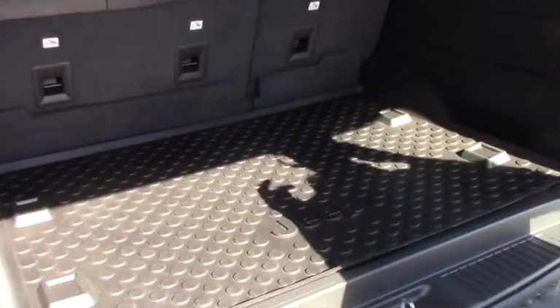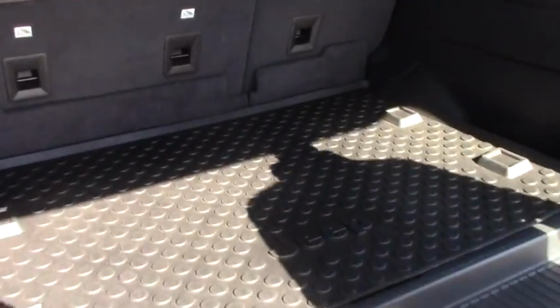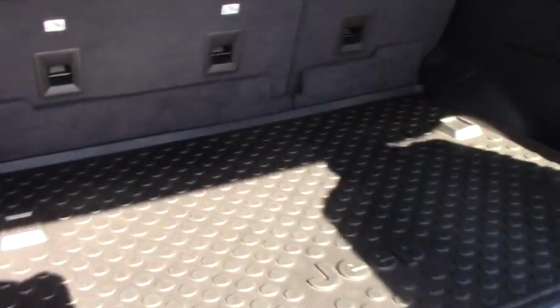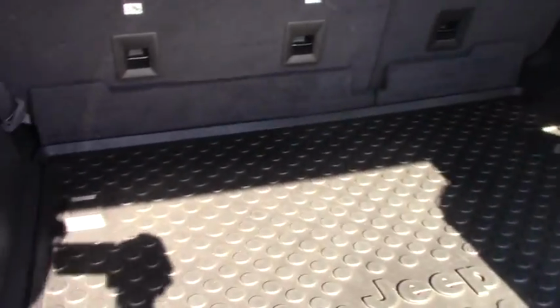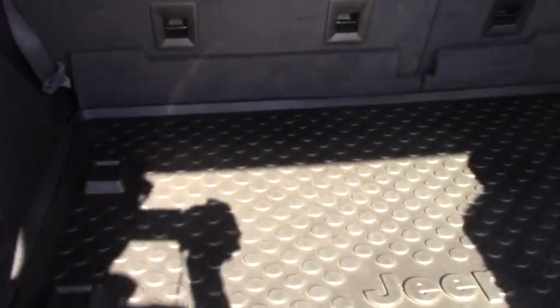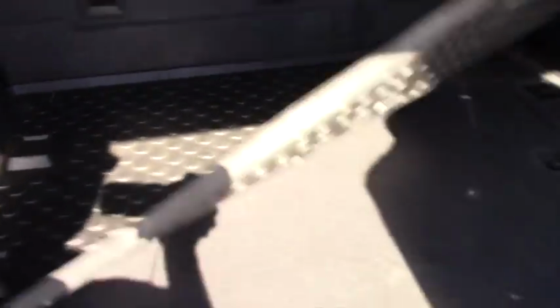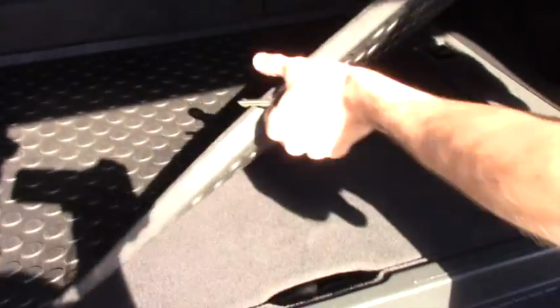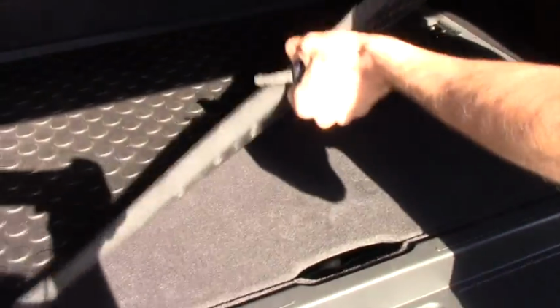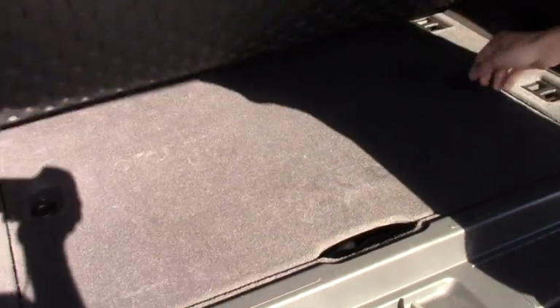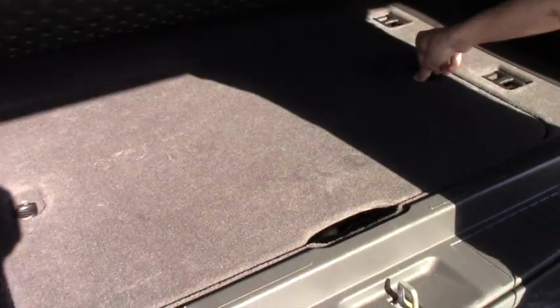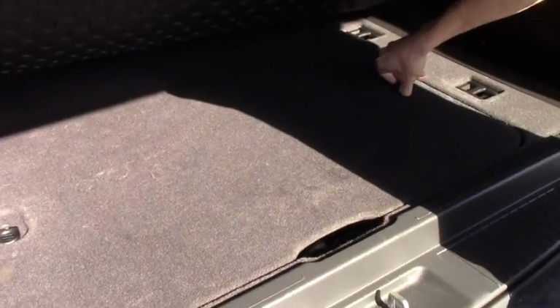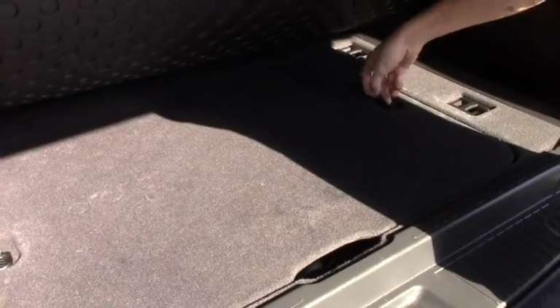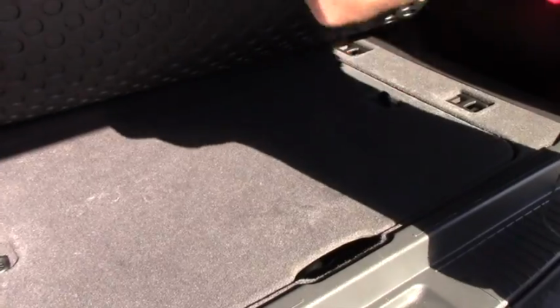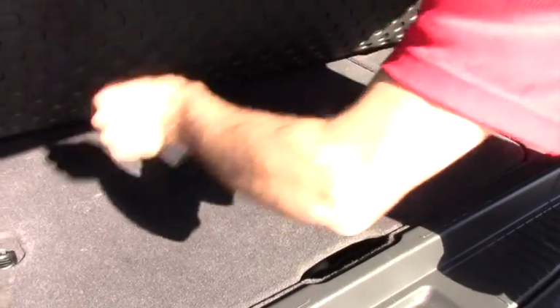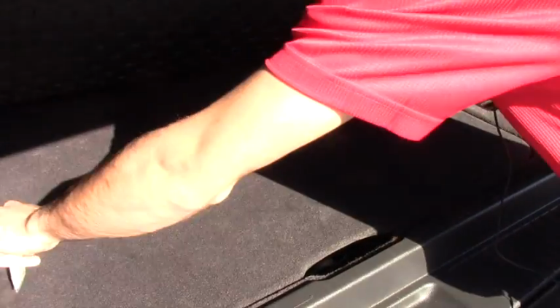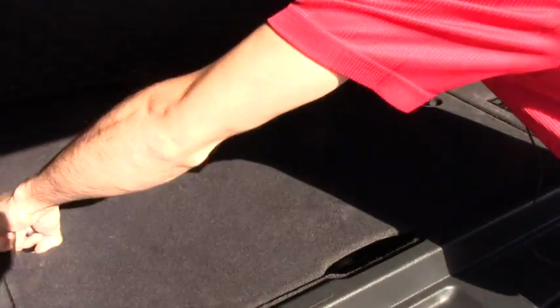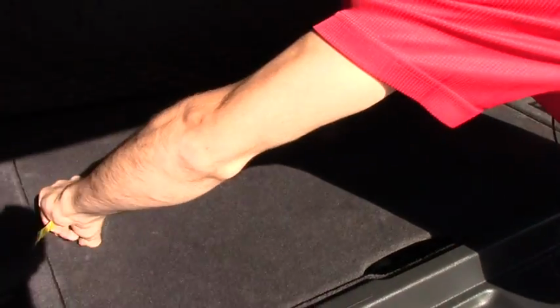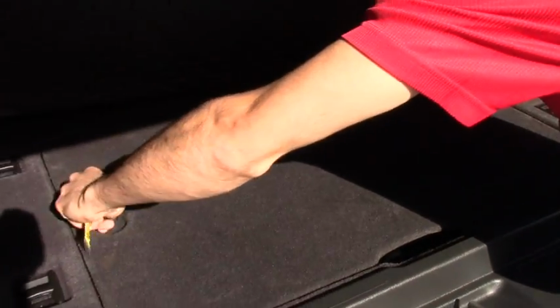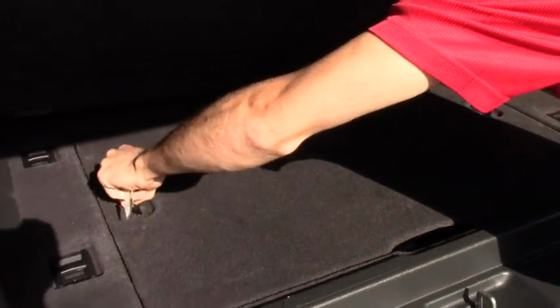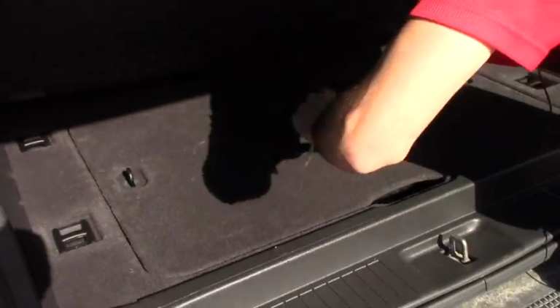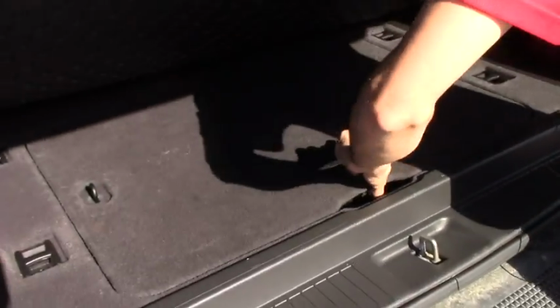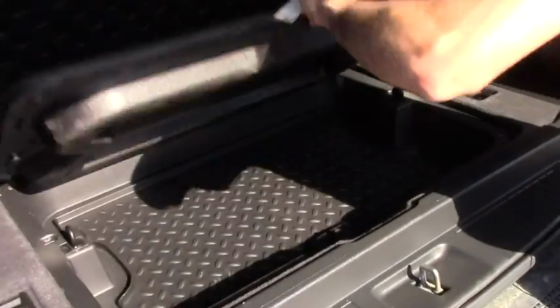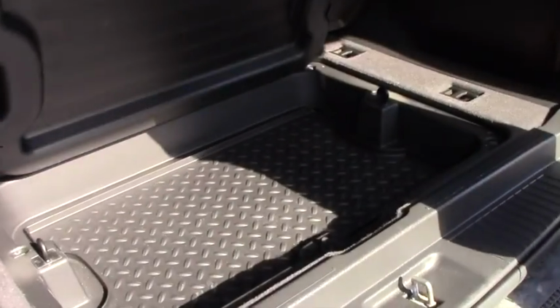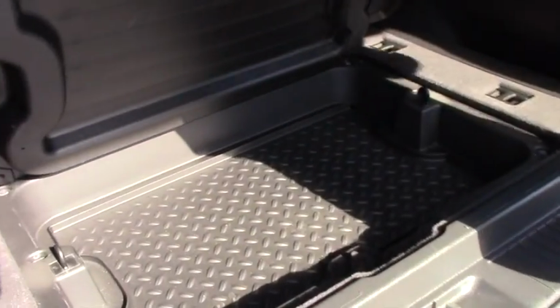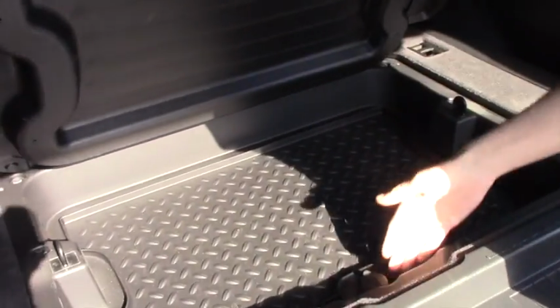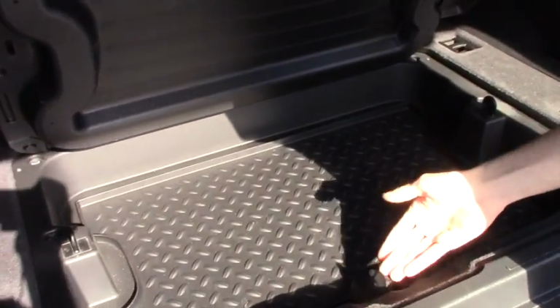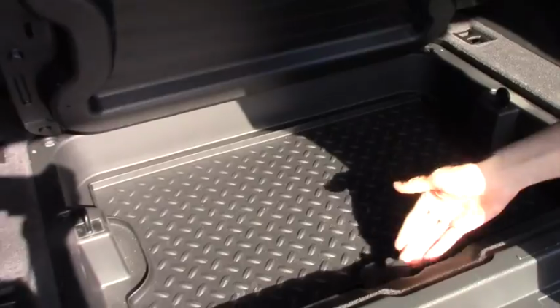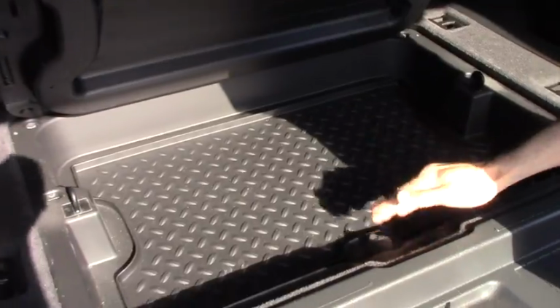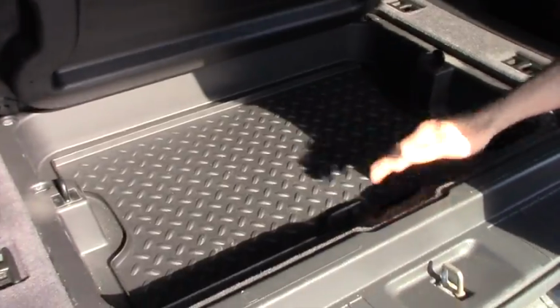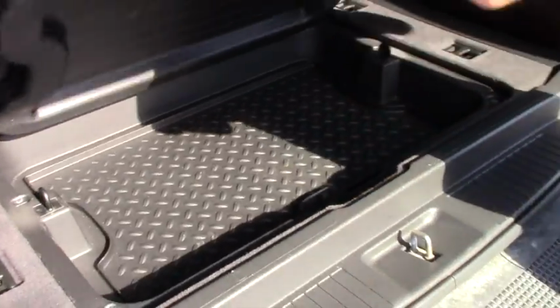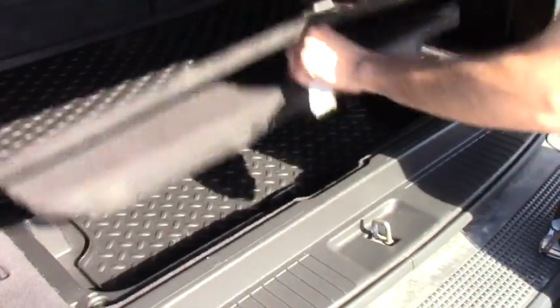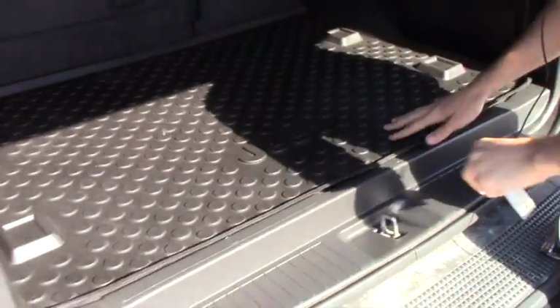All-weather mat in the back, some extra storage located in the back here, easy to use. You just flip the tabs for spare storage, and that's how you get access to your spare tire as well.